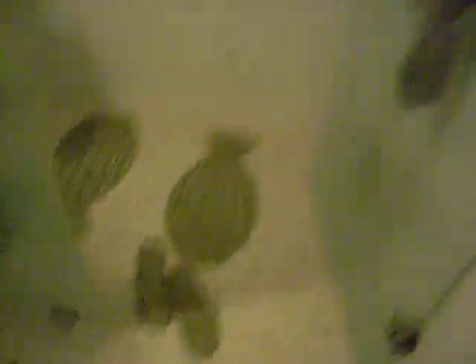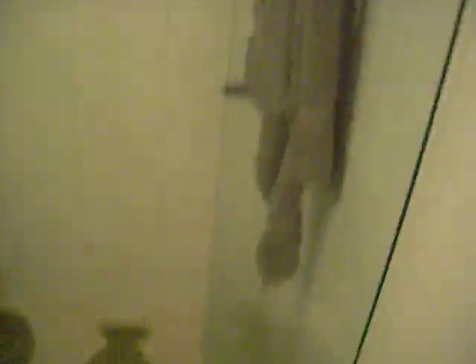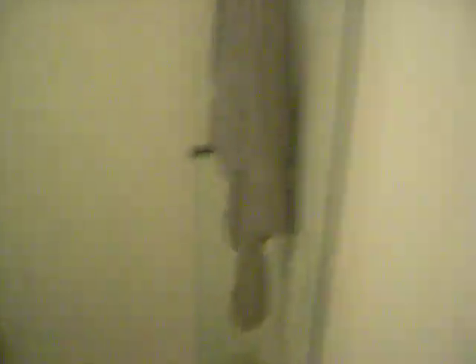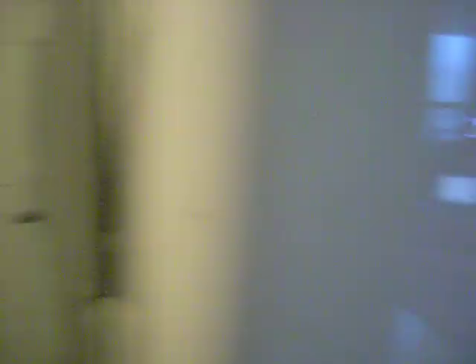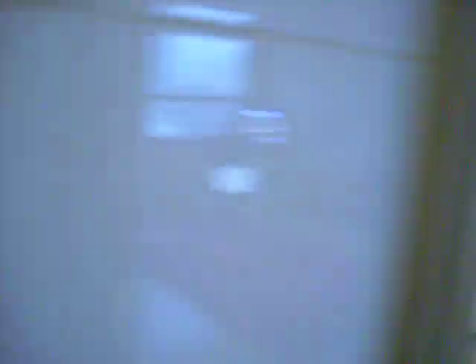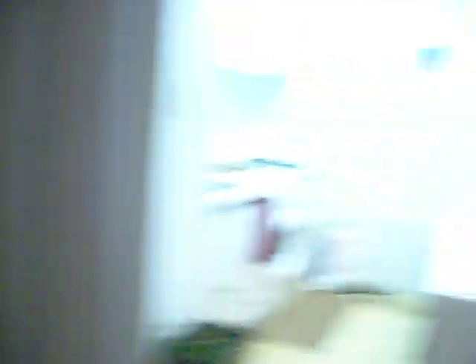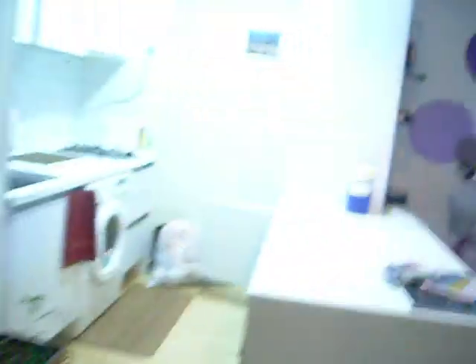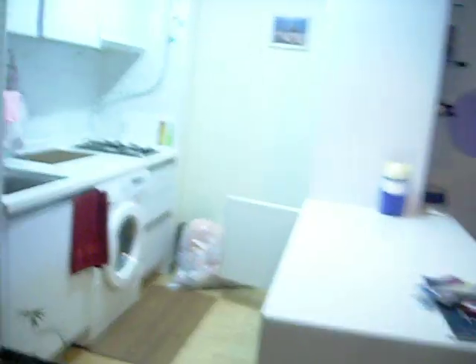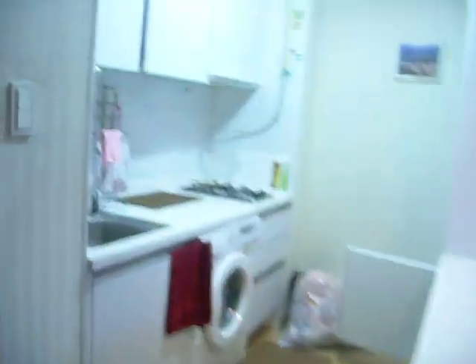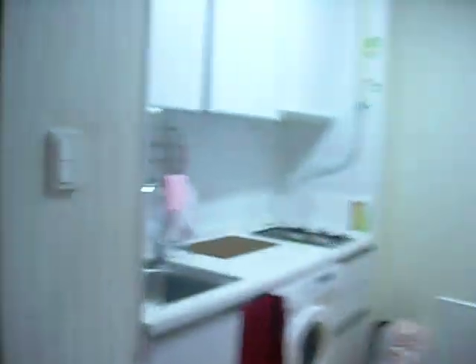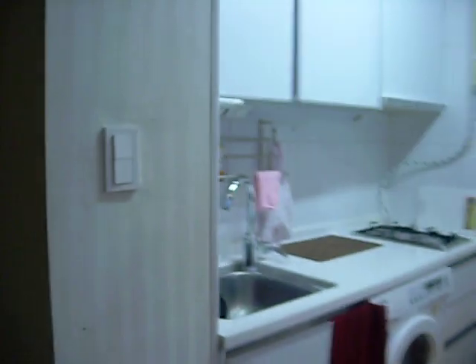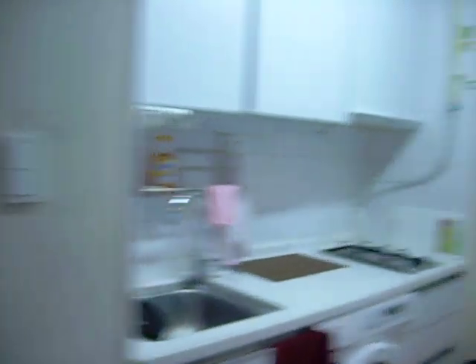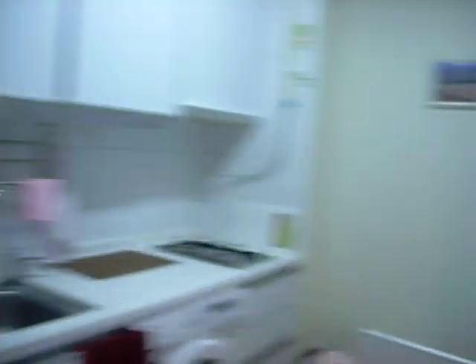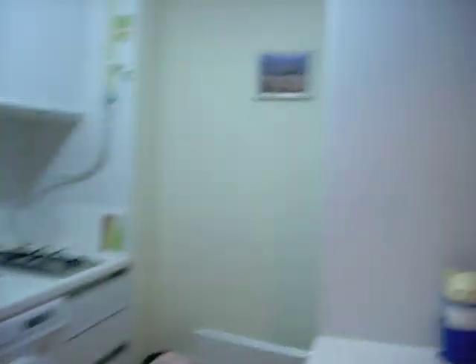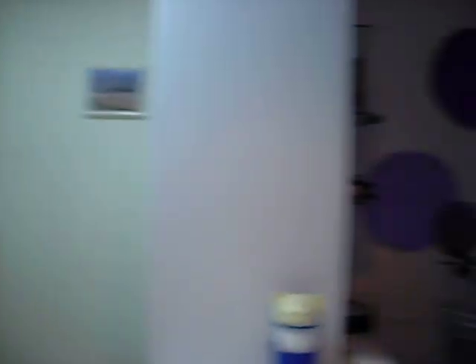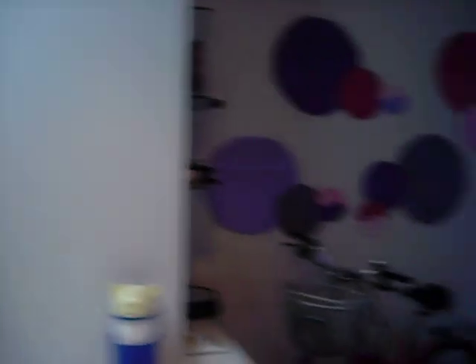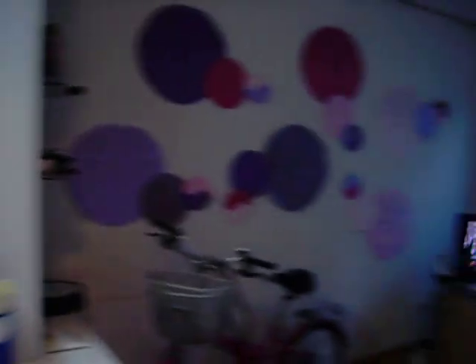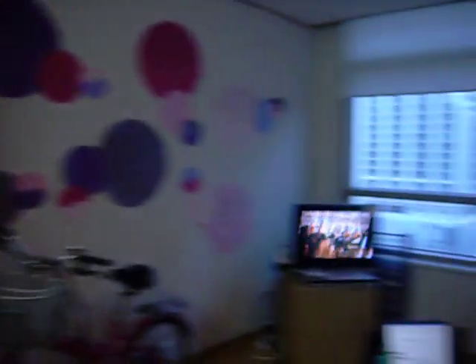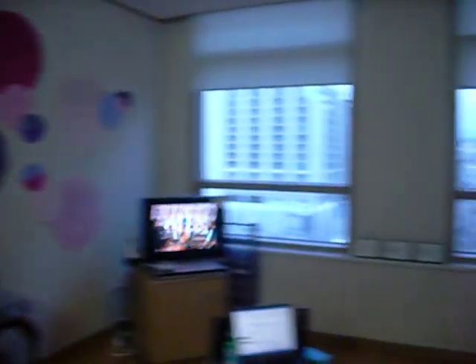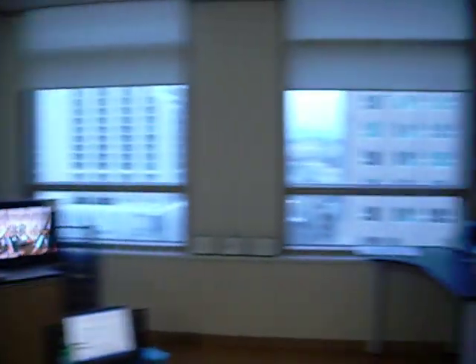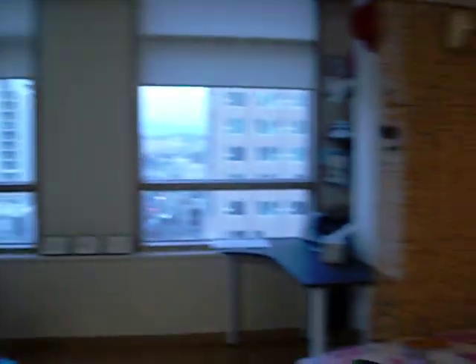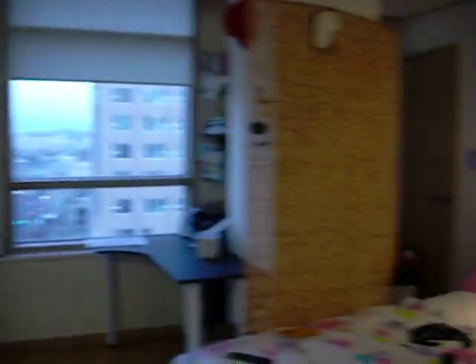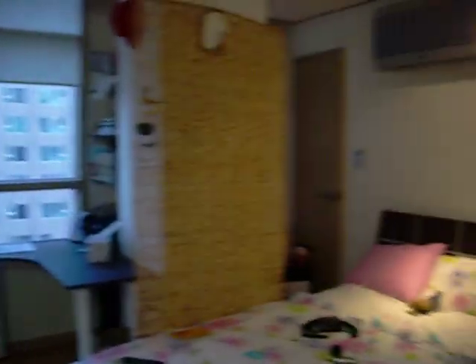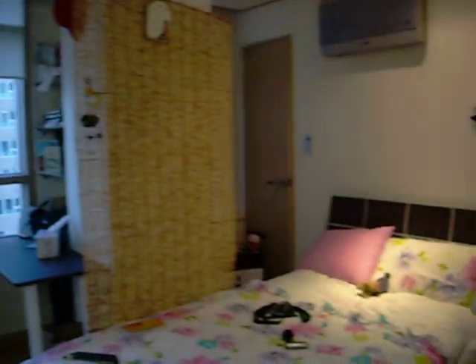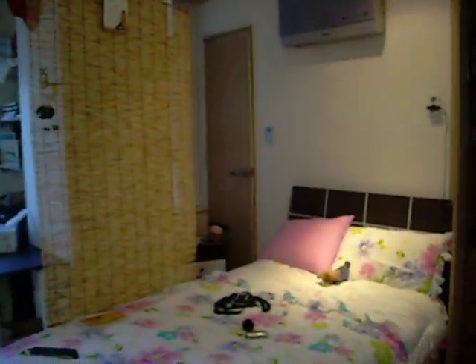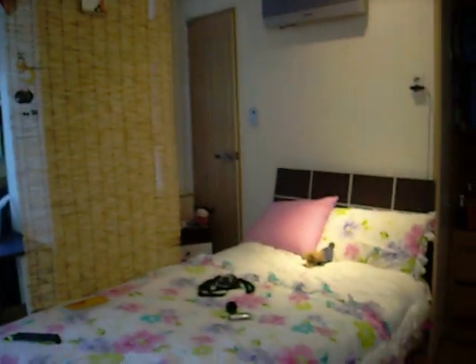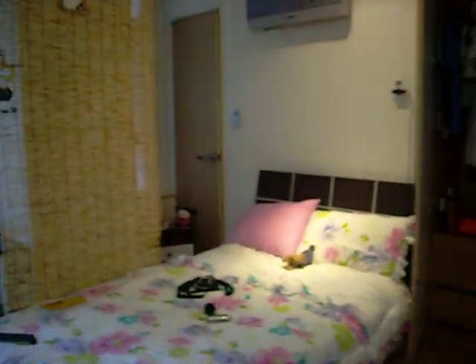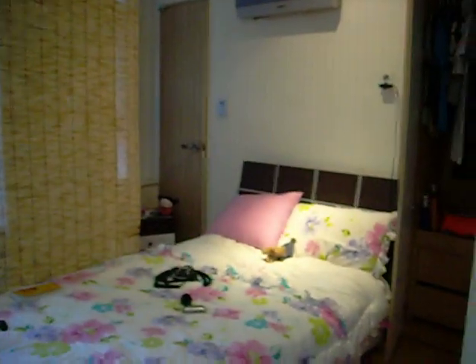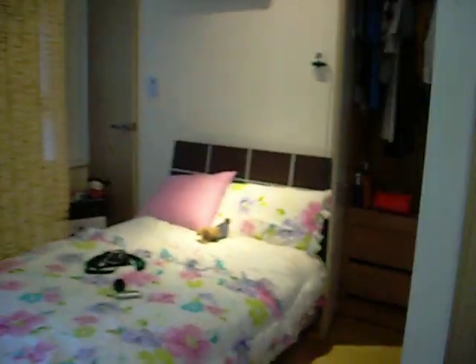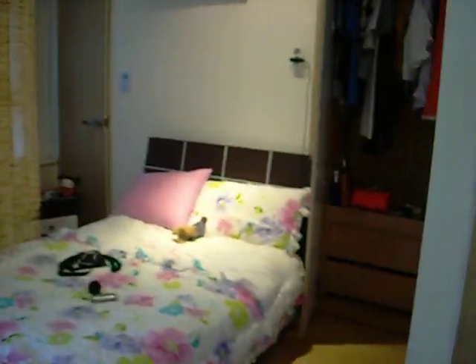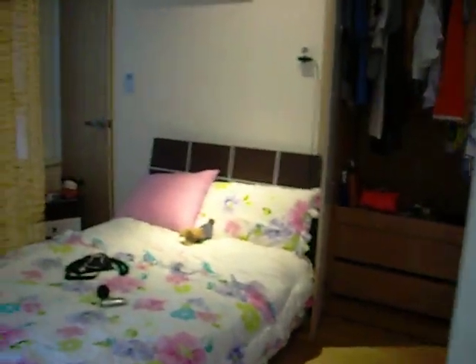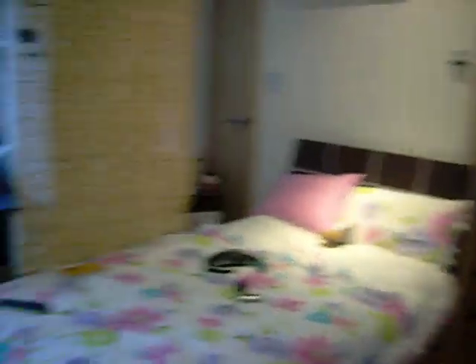So yeah, that's about it. Here's a final glimpse of the room. I hope you guys enjoyed it. Bye!